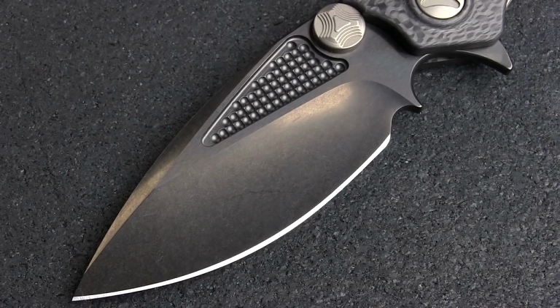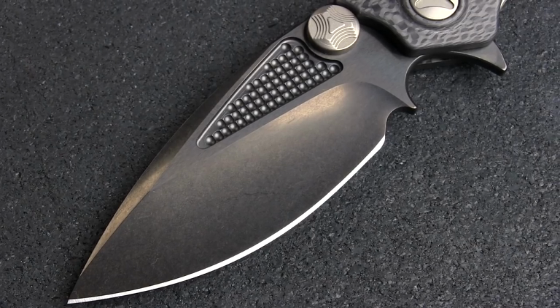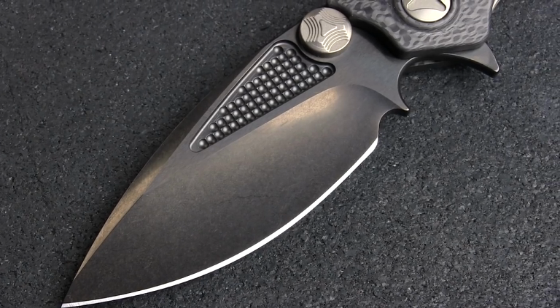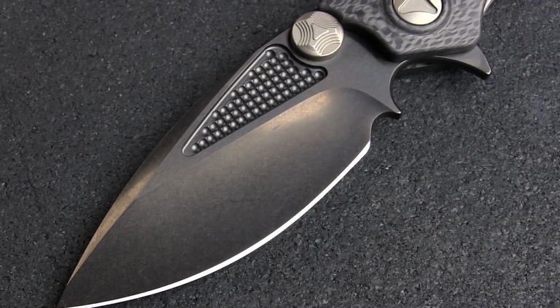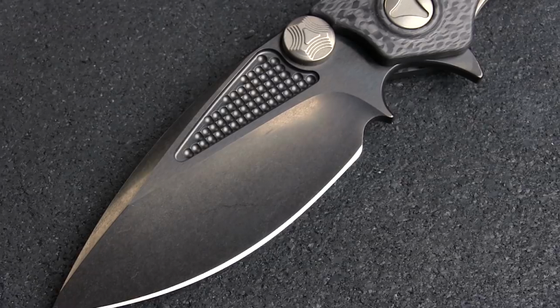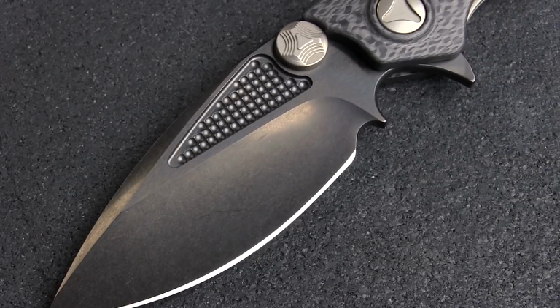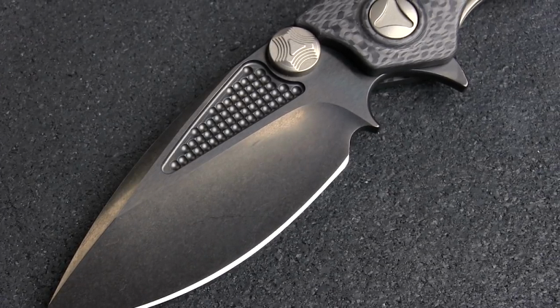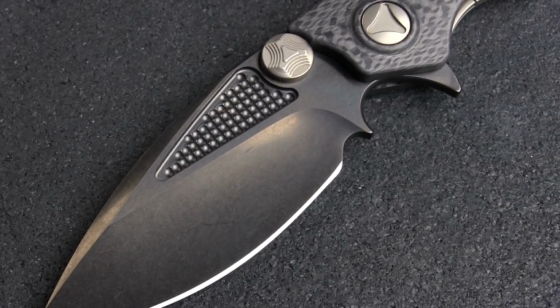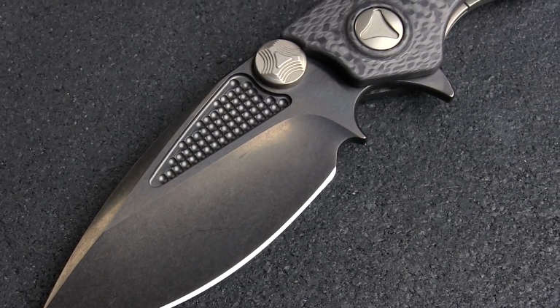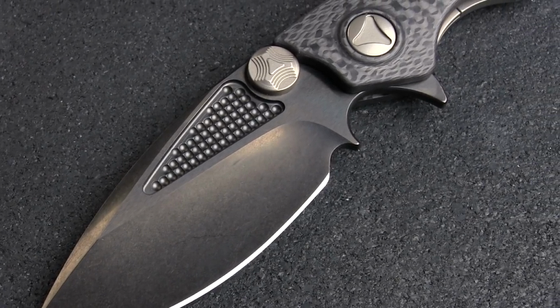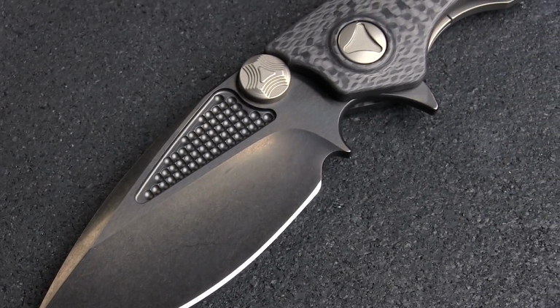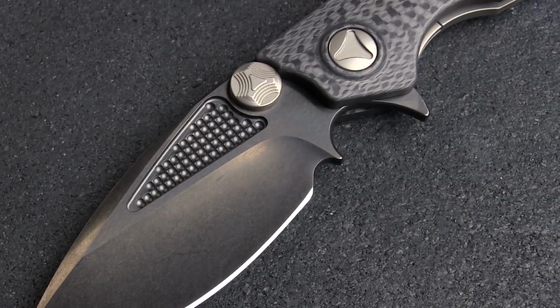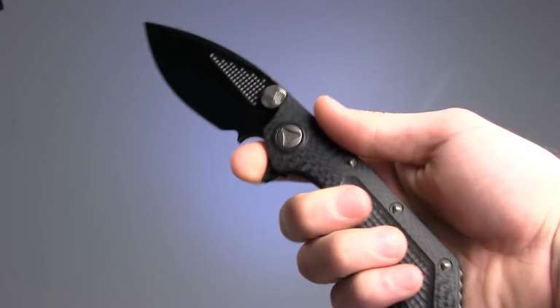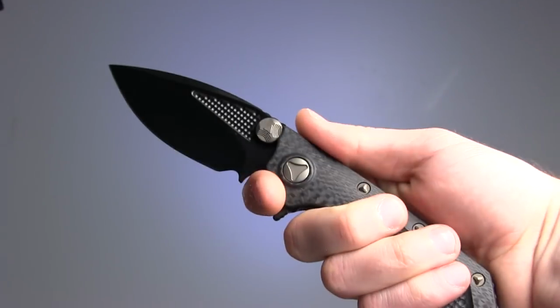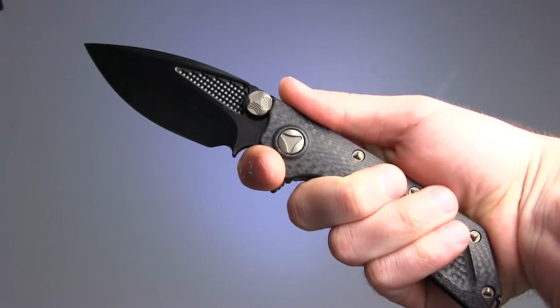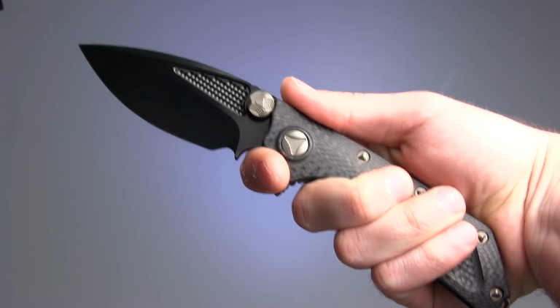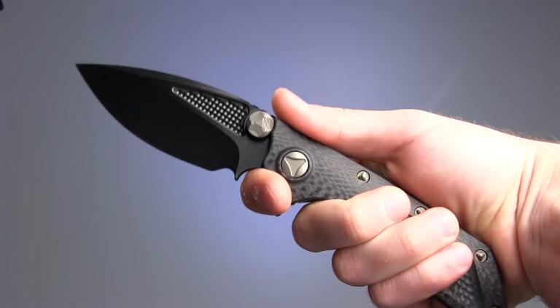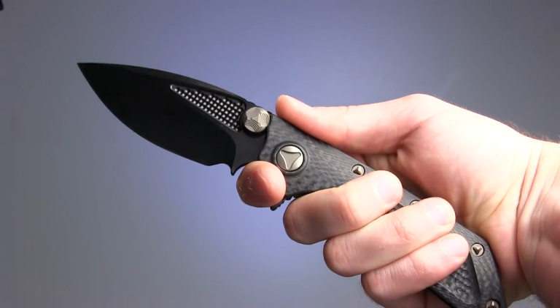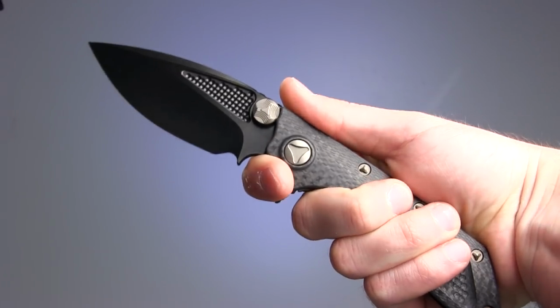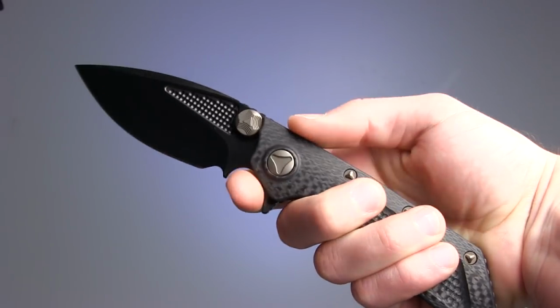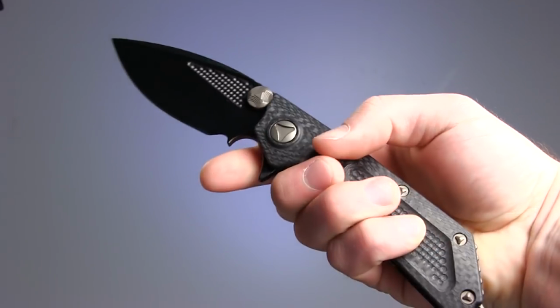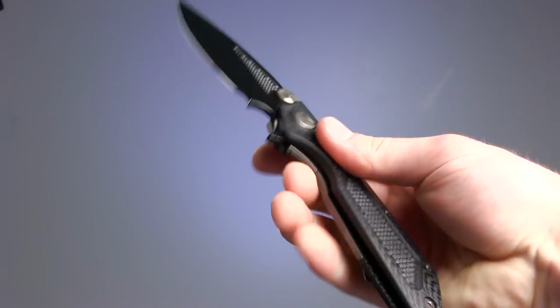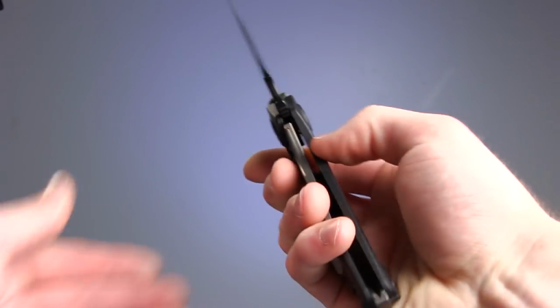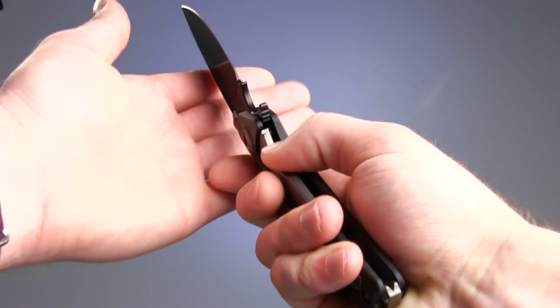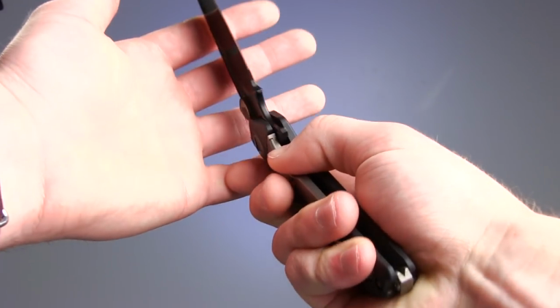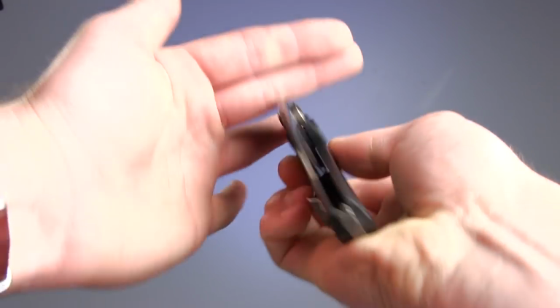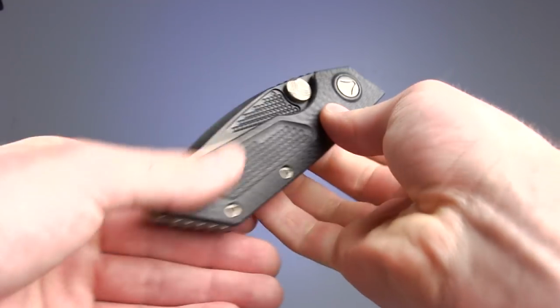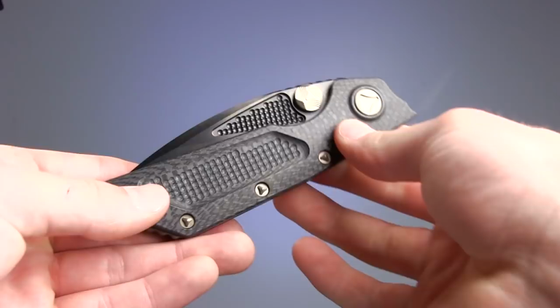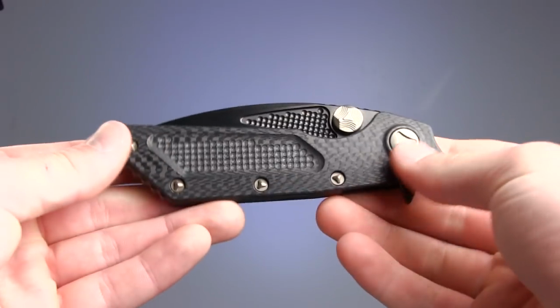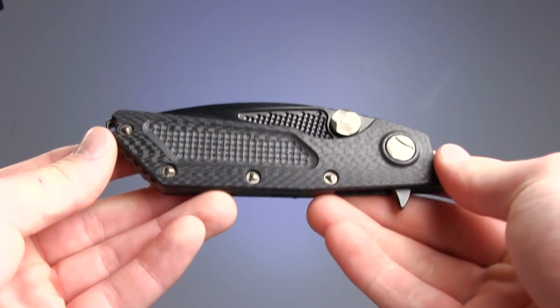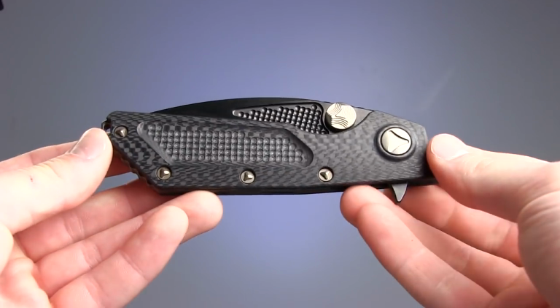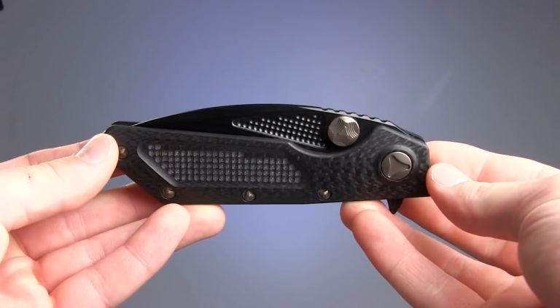Beauty aside, this knife is a beast. The carbon fiber handle helps bring the weight down to just over 5 ounces, light for its overall 9-inch length, and great ergonomics and hand feel ensure that it will function as well as it photographs.